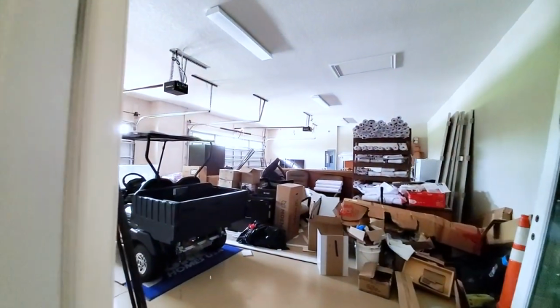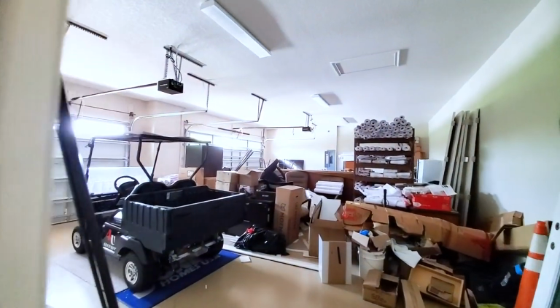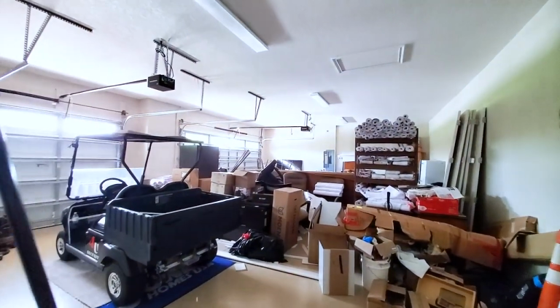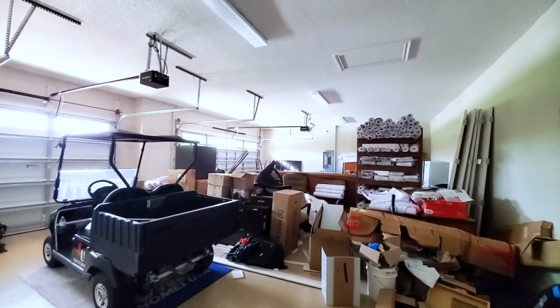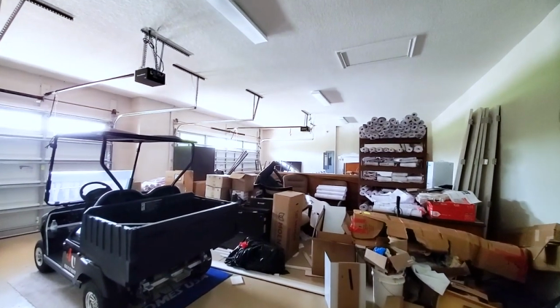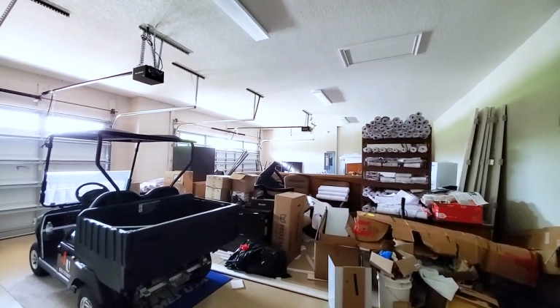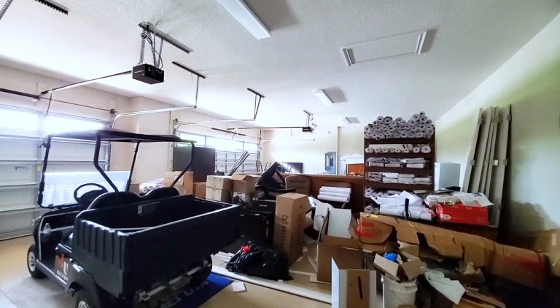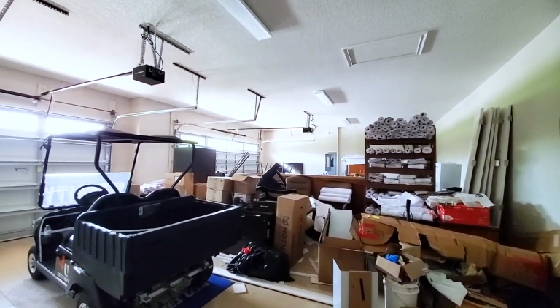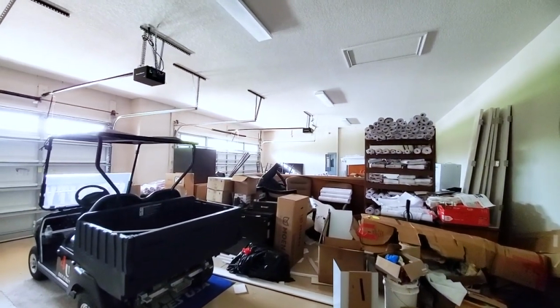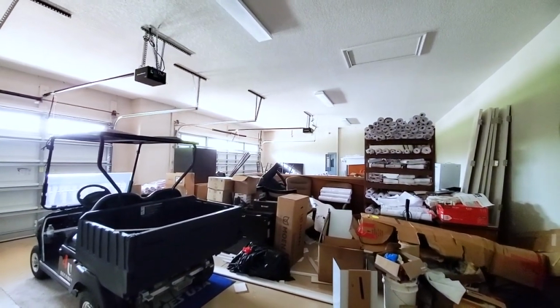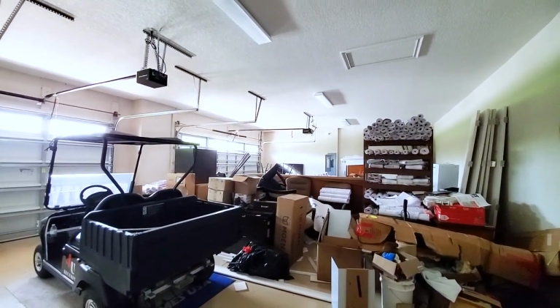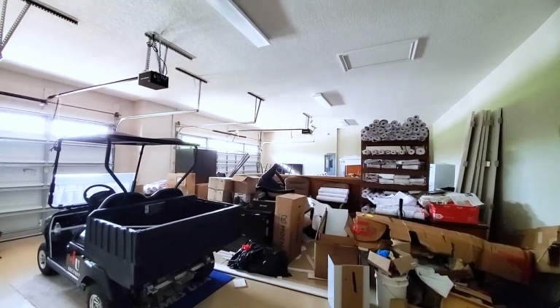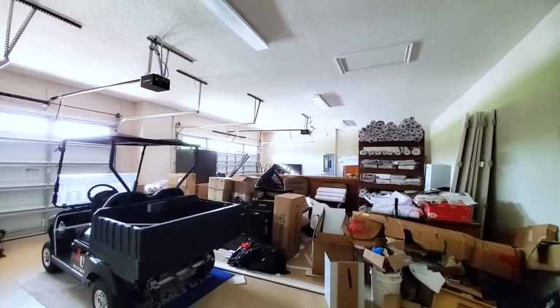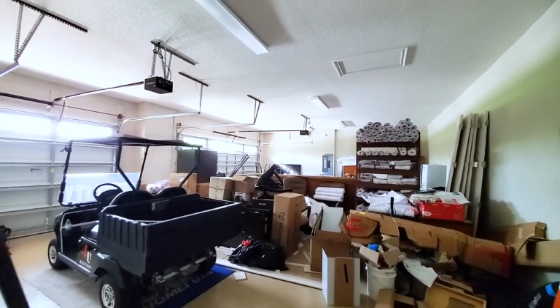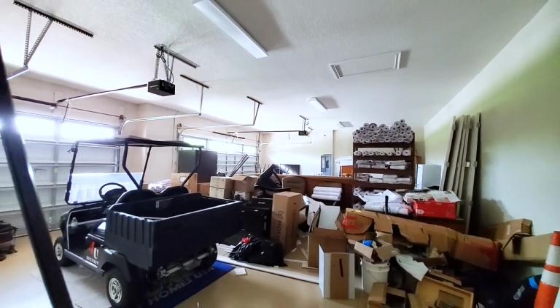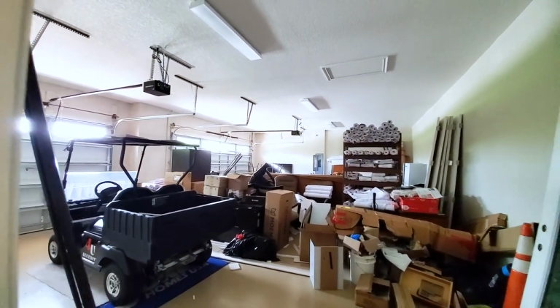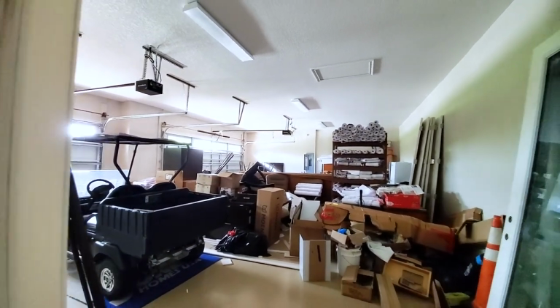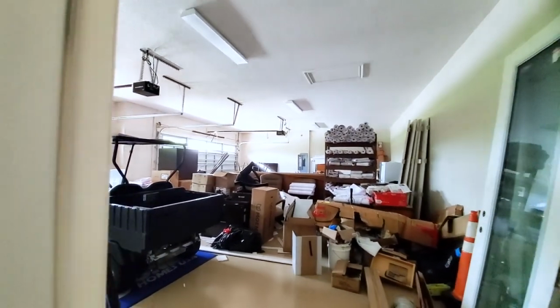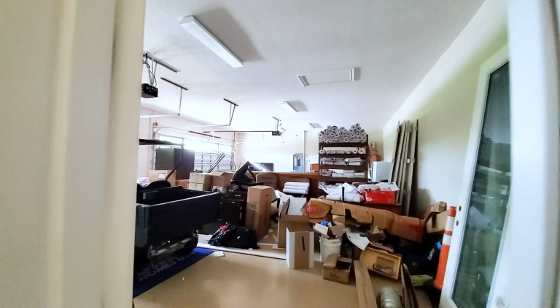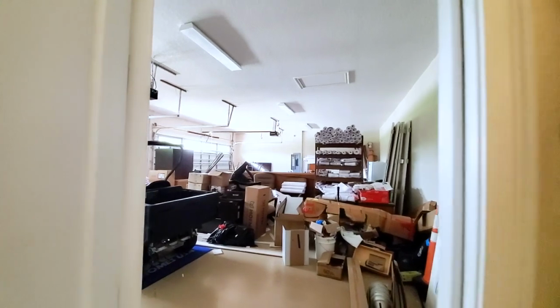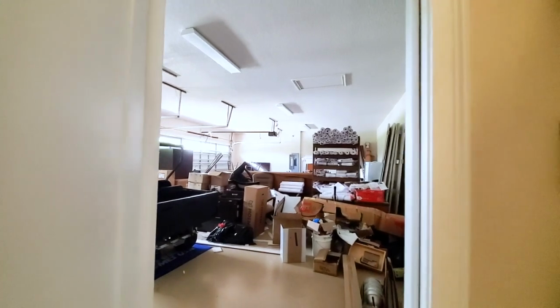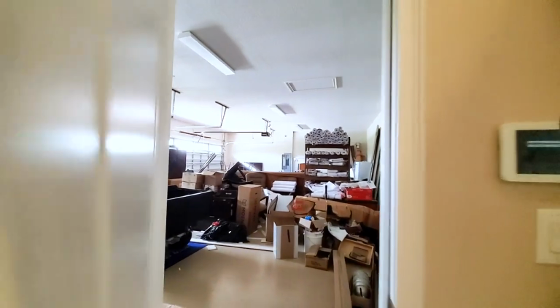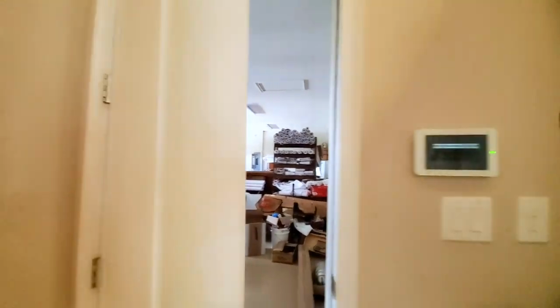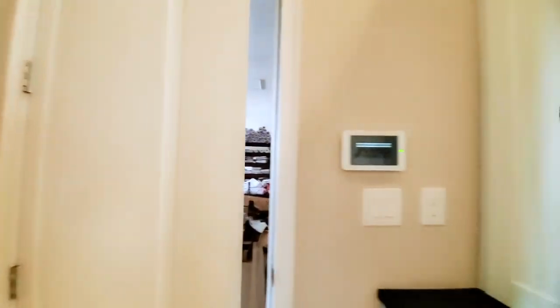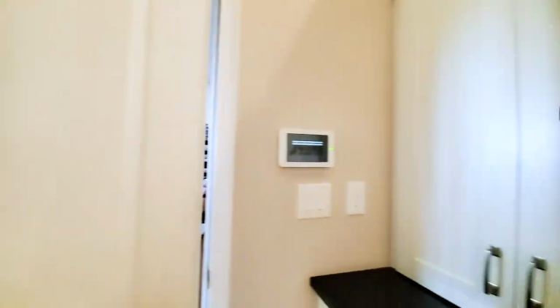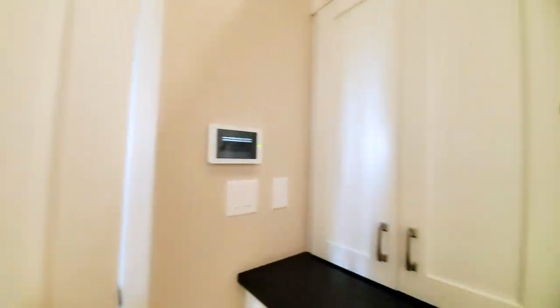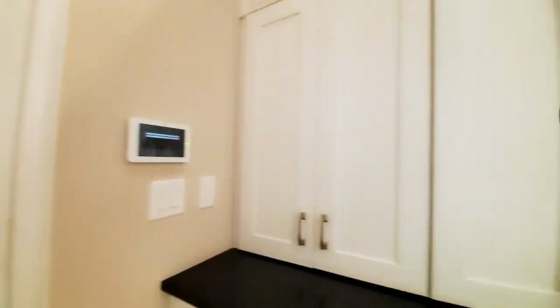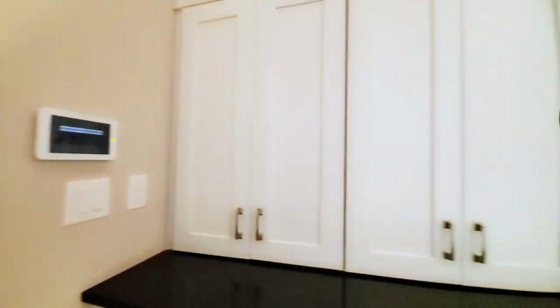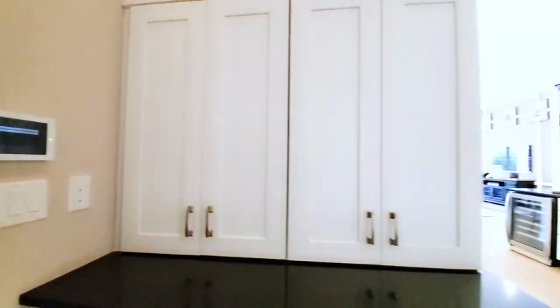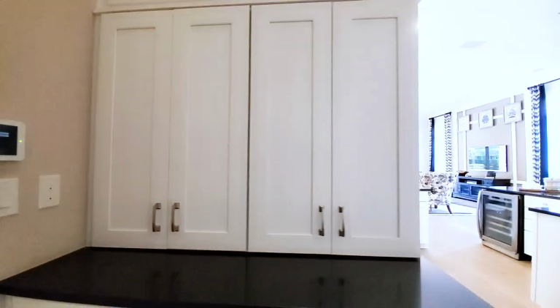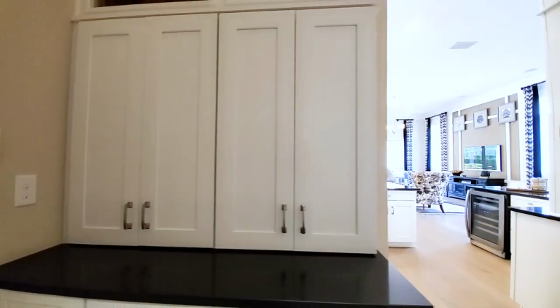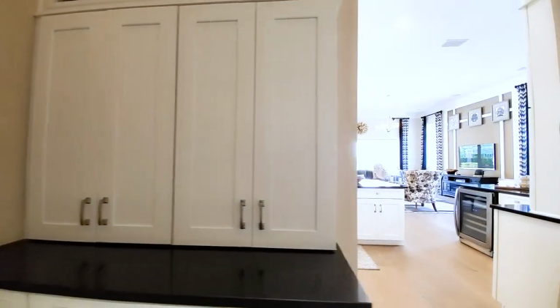Oversized three-car garage — you have three cars and a golf cart. Let's go back this way.